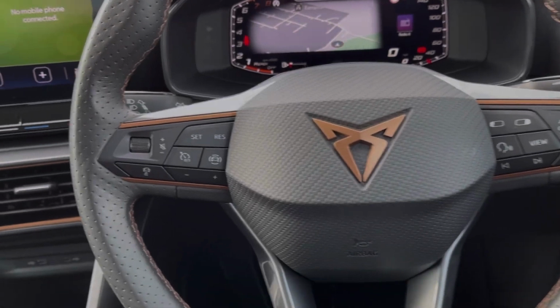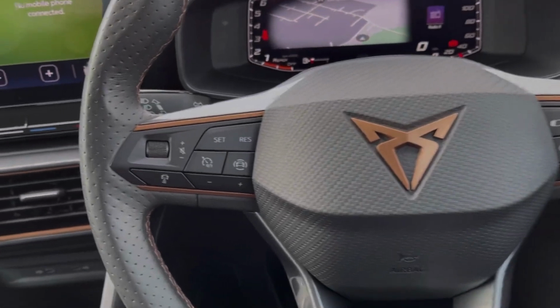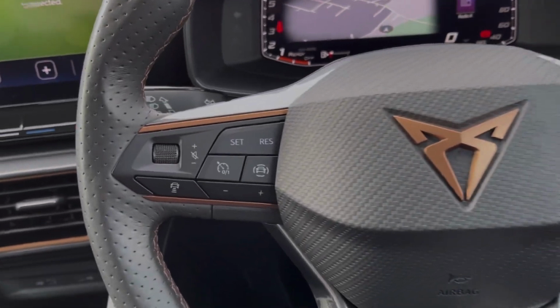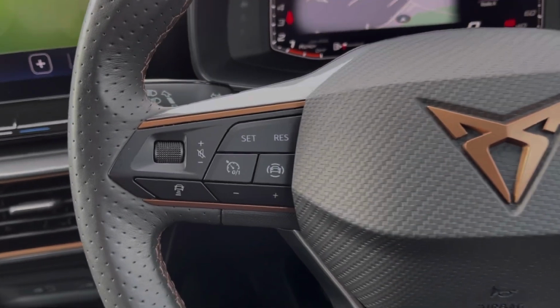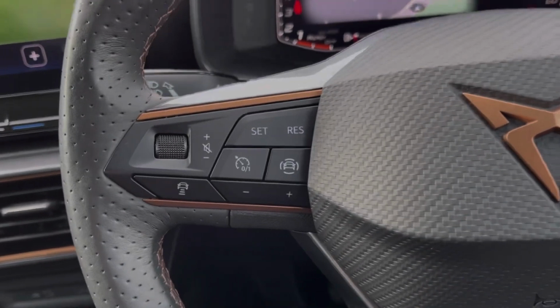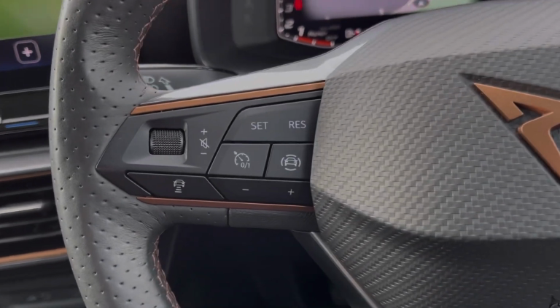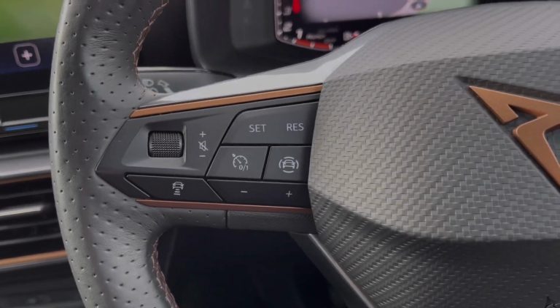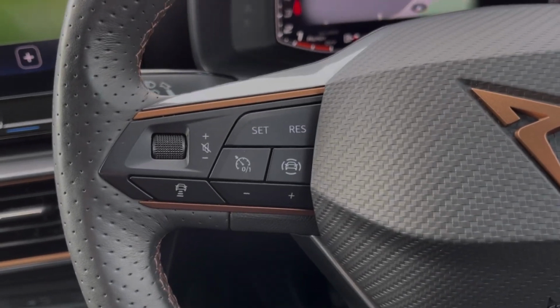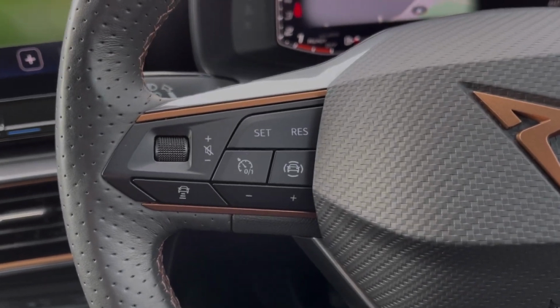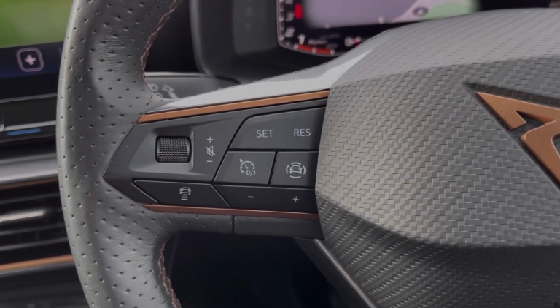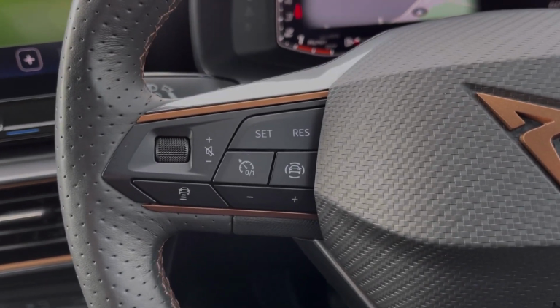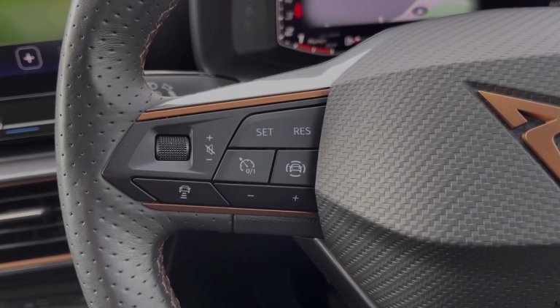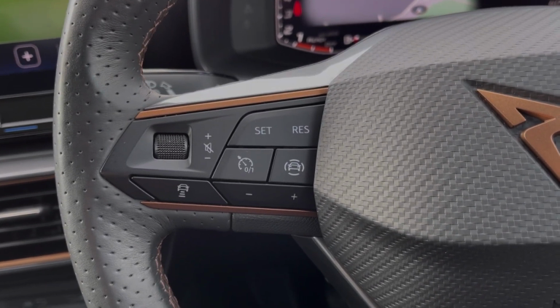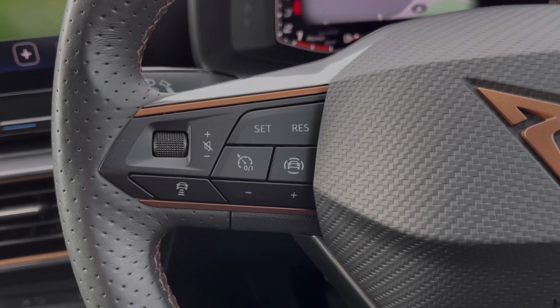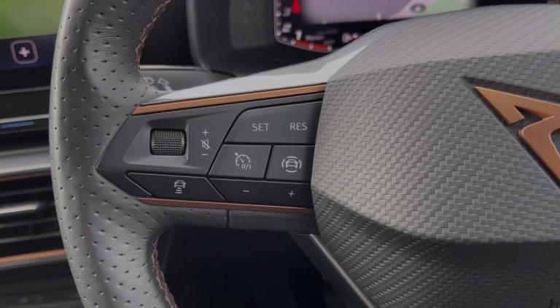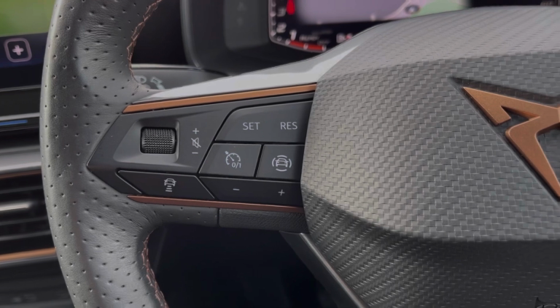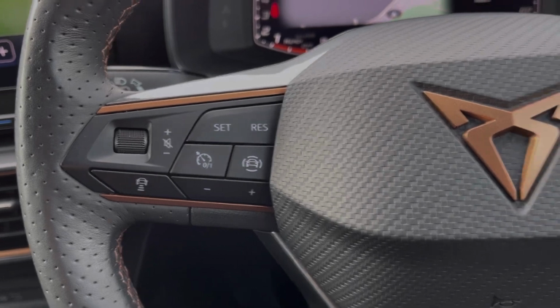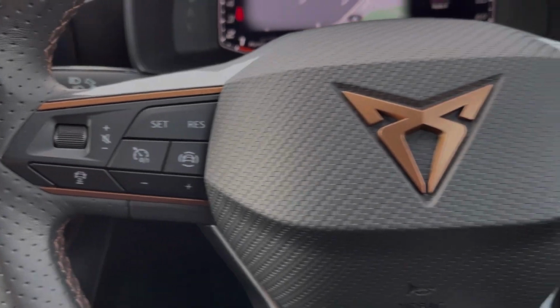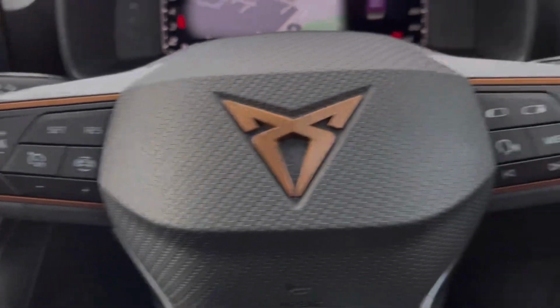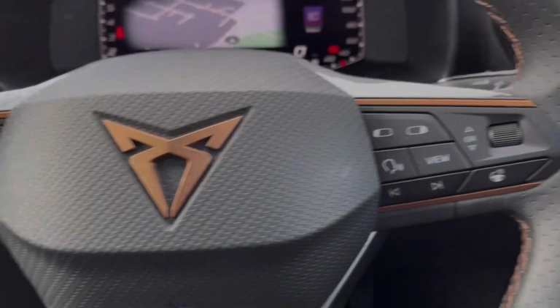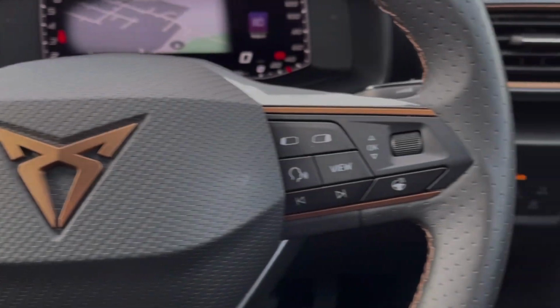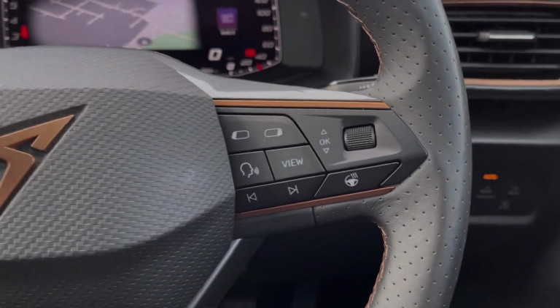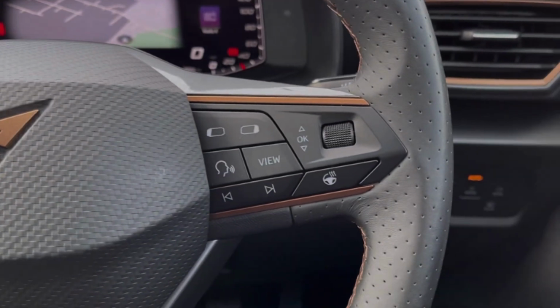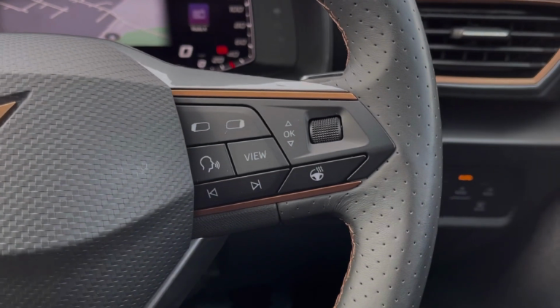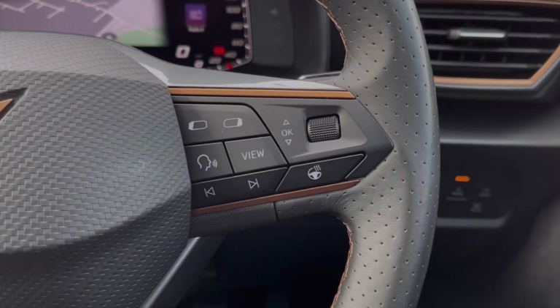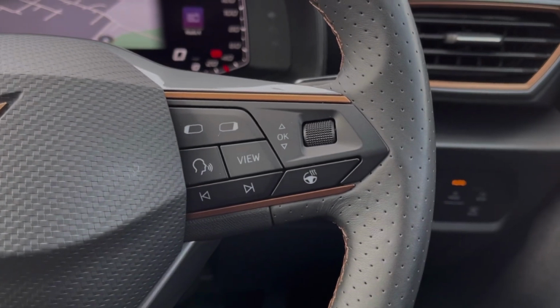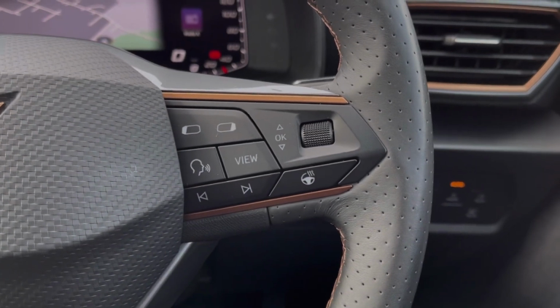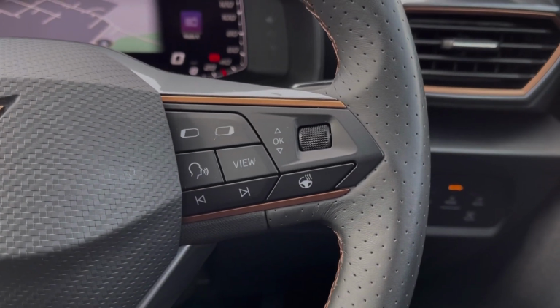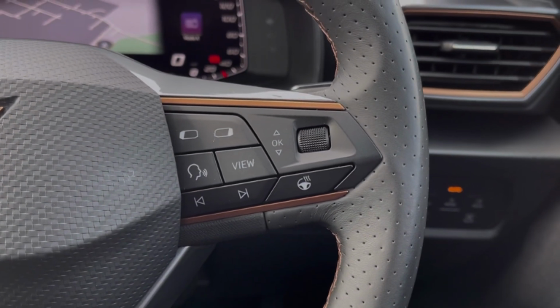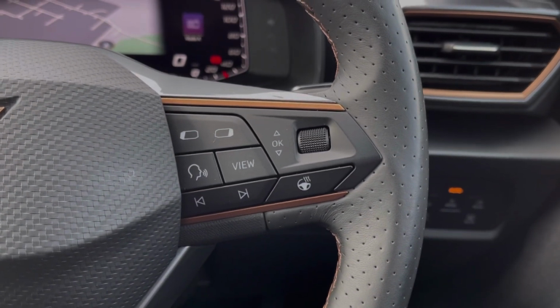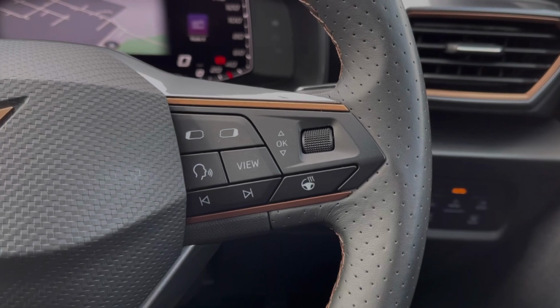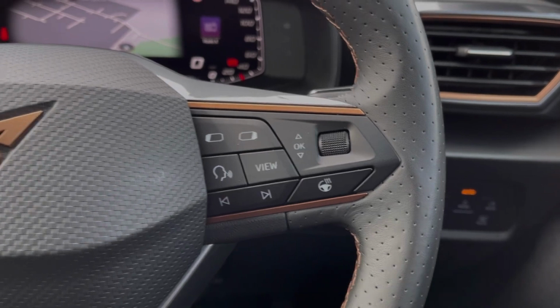Your steering wheel is multifunction. On the left-hand side you've got some of your safety features, including the adaptive cruise control. On the right-hand side you will find the controls for your heated steering wheel and for your media.